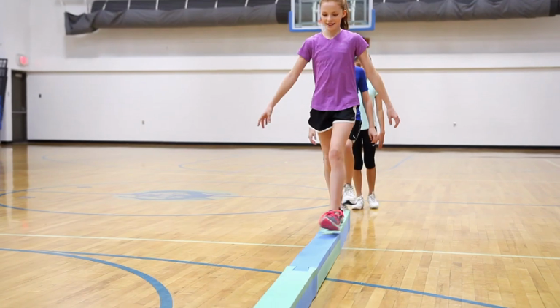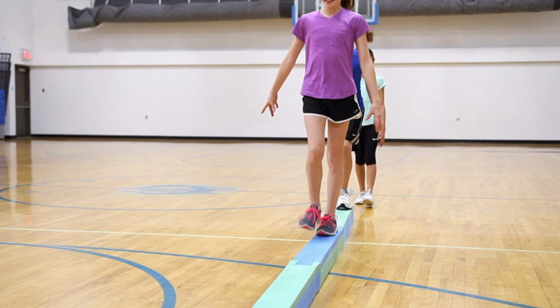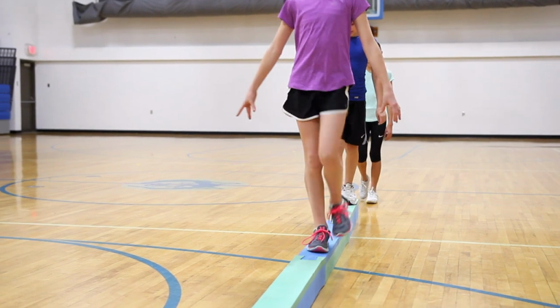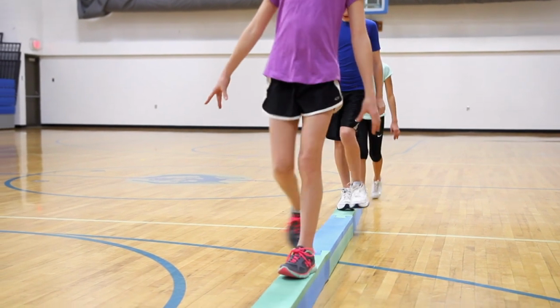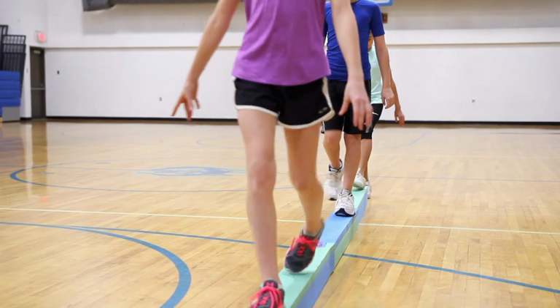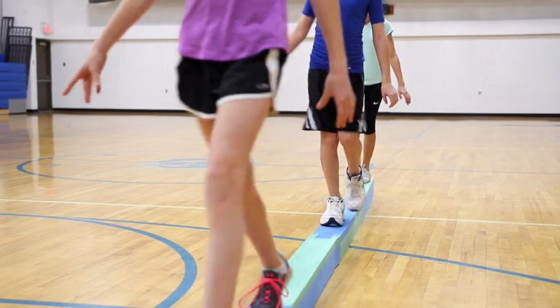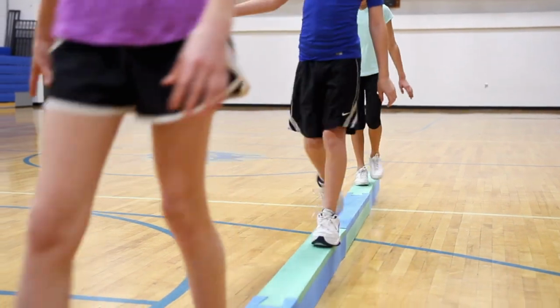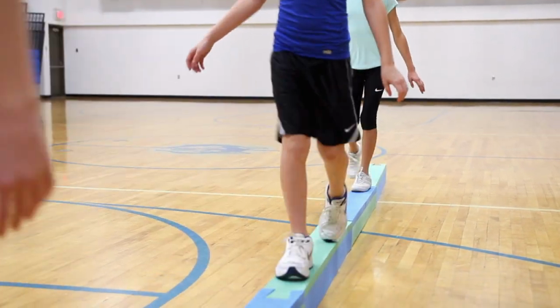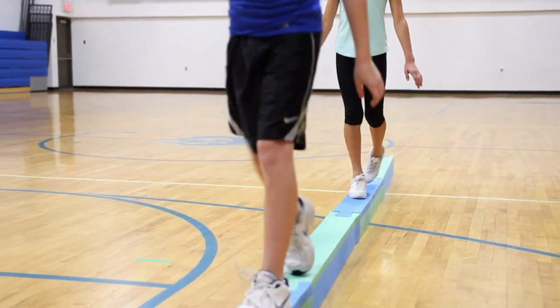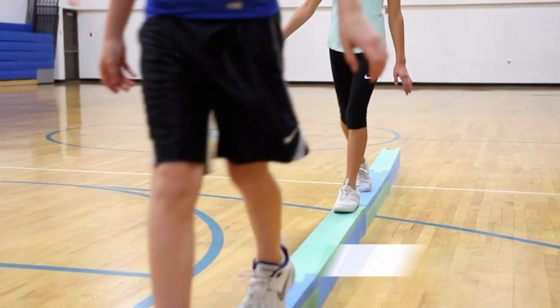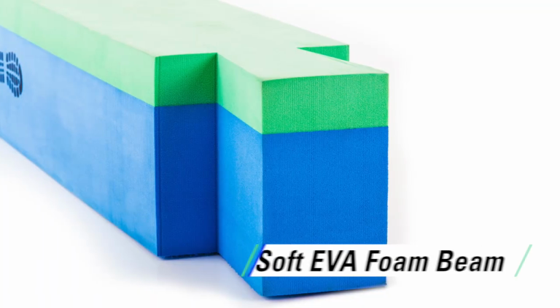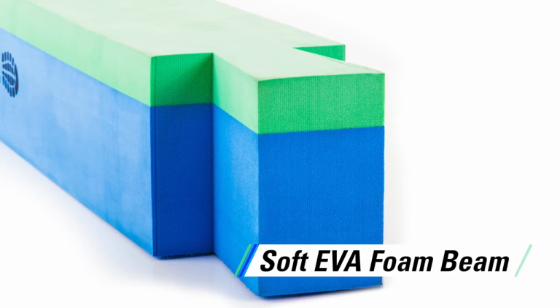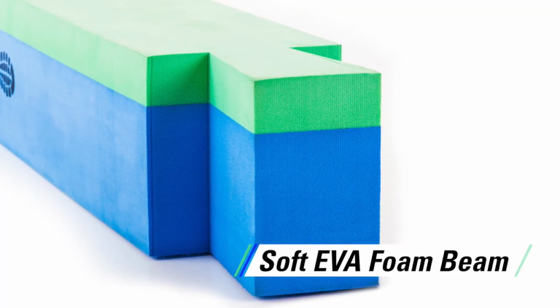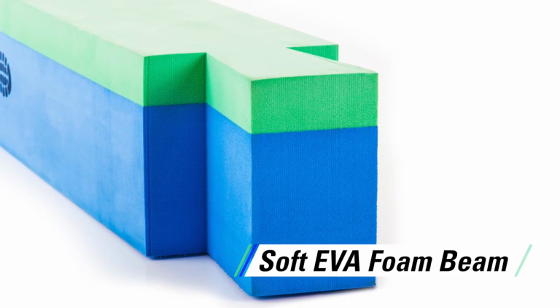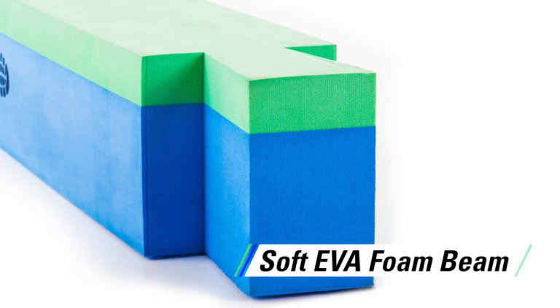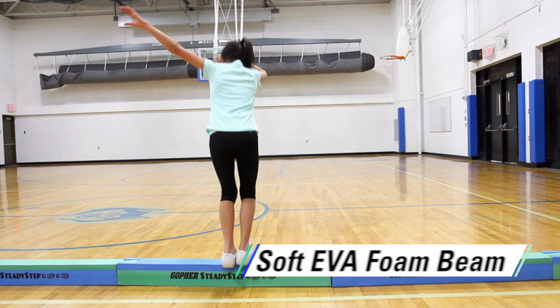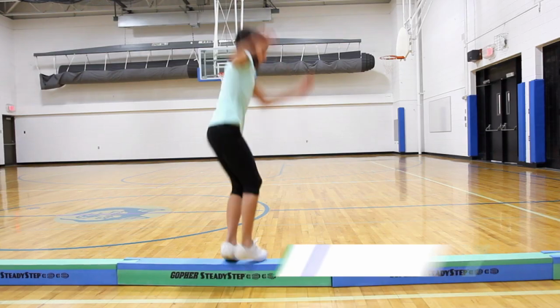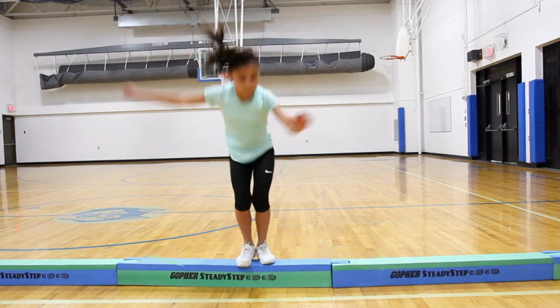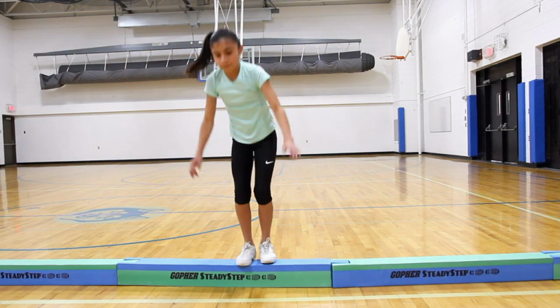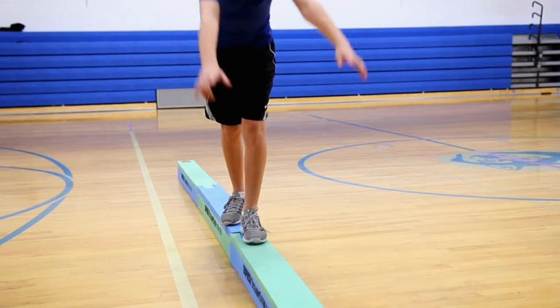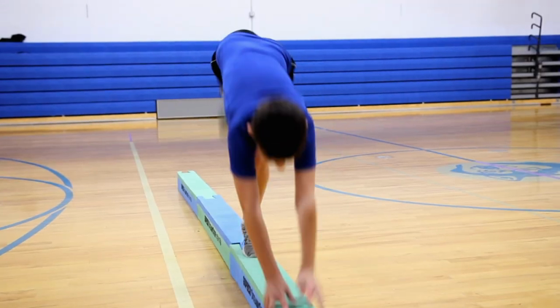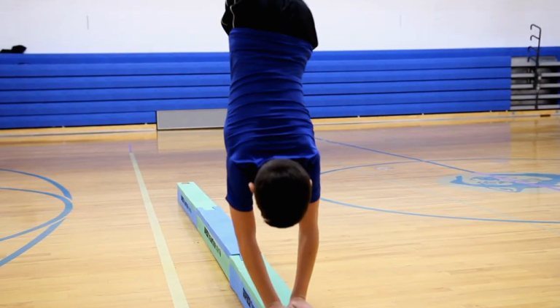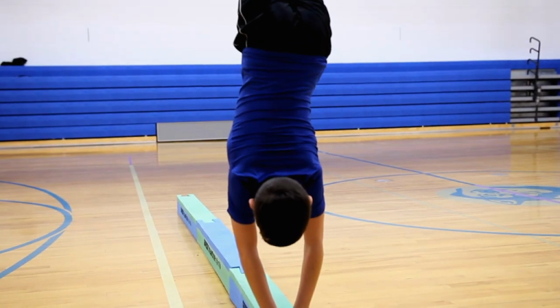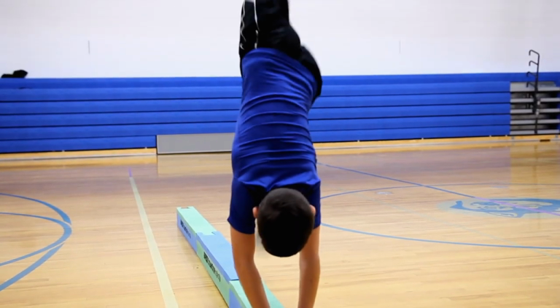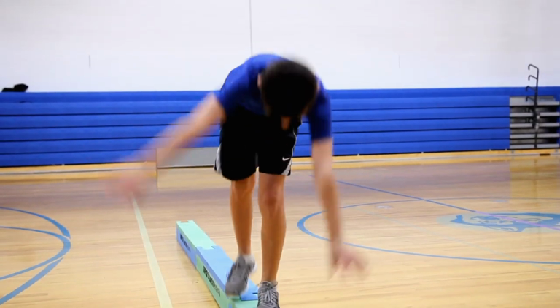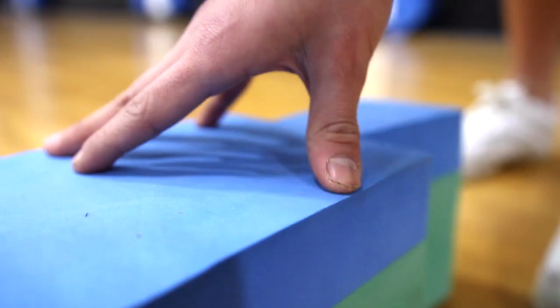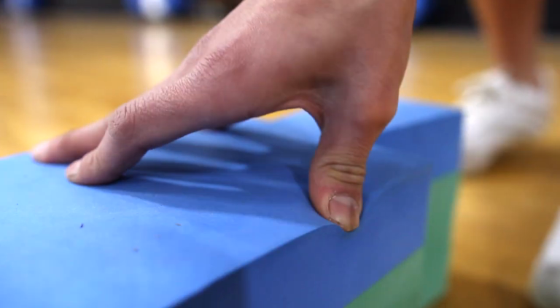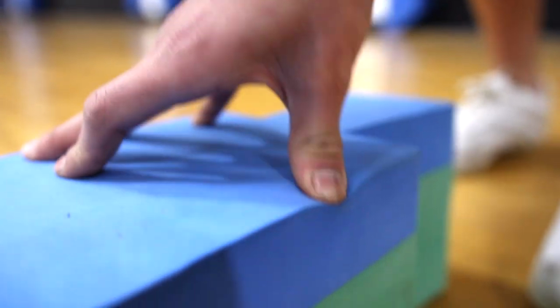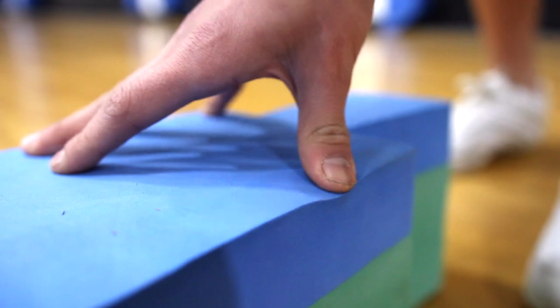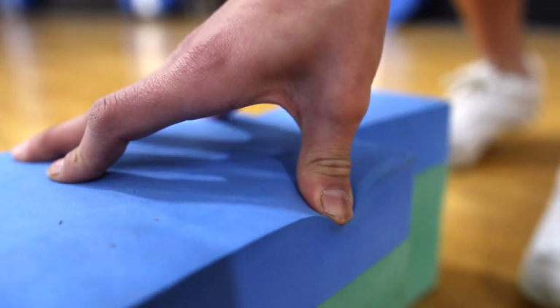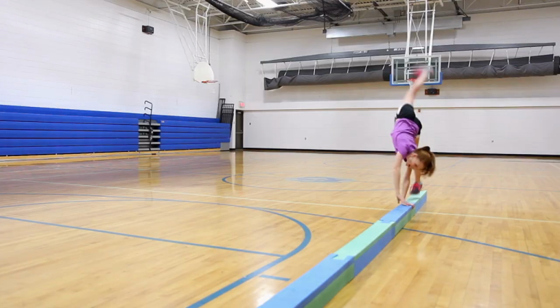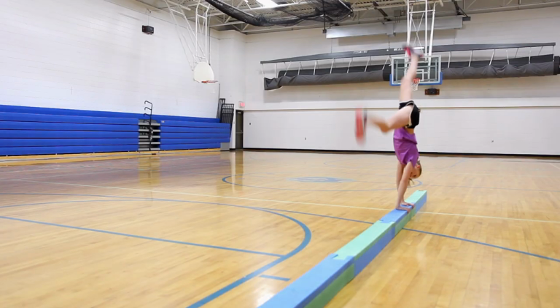Step safely and steadily with Gopher's Steady Step Balance Beam. Soft EVA foam beam provides a friendly instability challenge that's fun and safe for all ages. Even though it's soft to the touch, it's a dense enough foam to keep beginners steady.